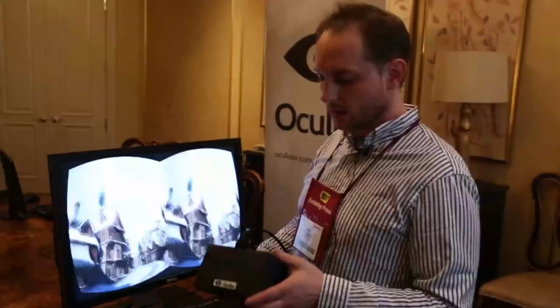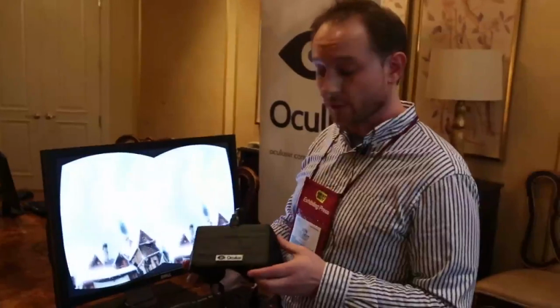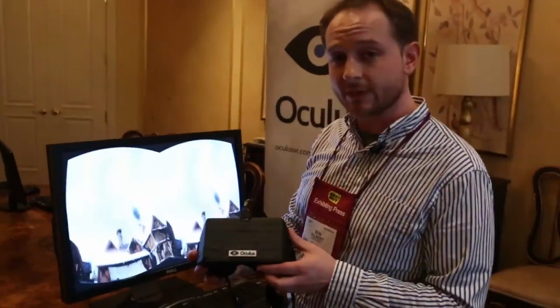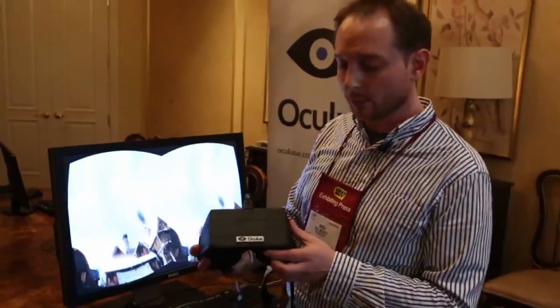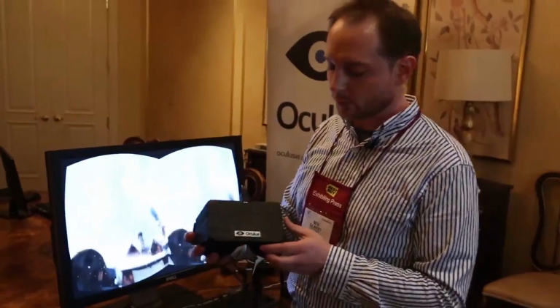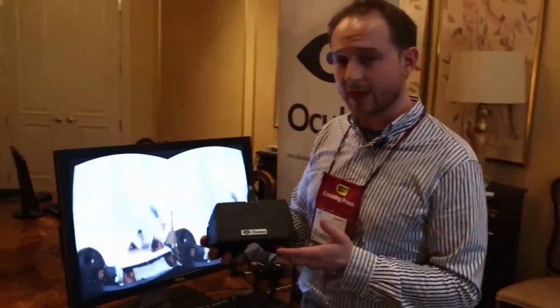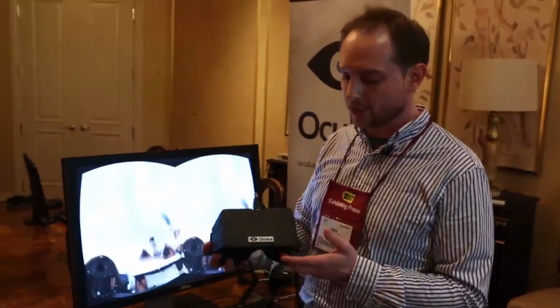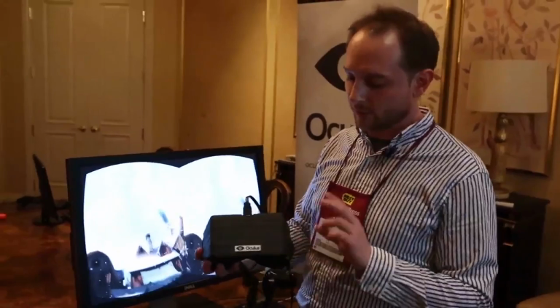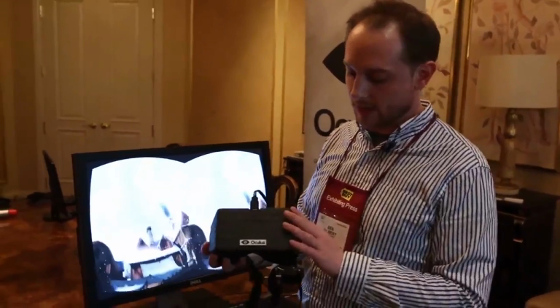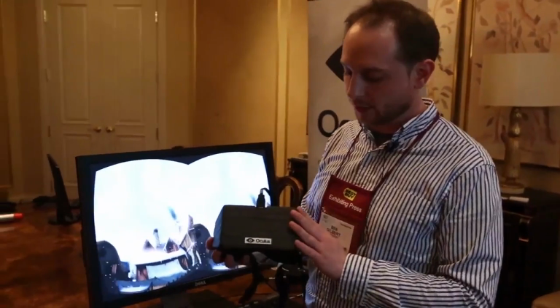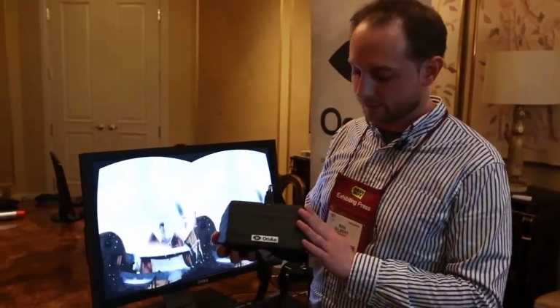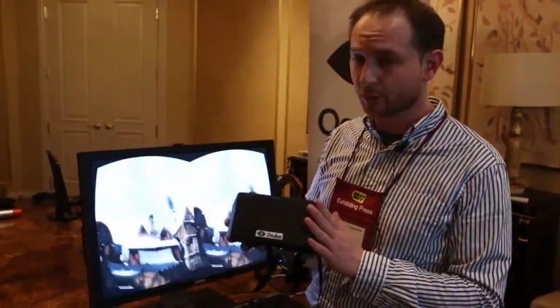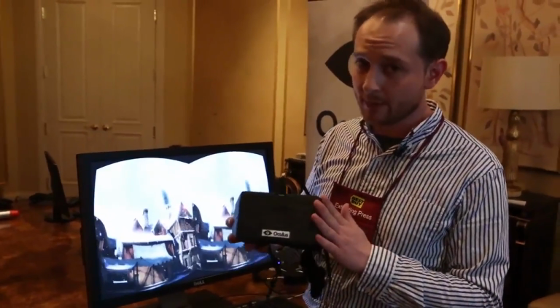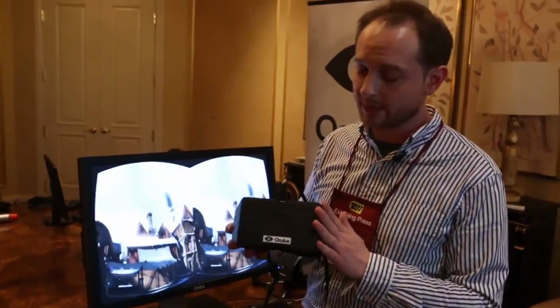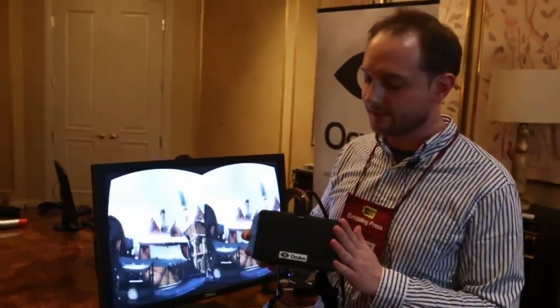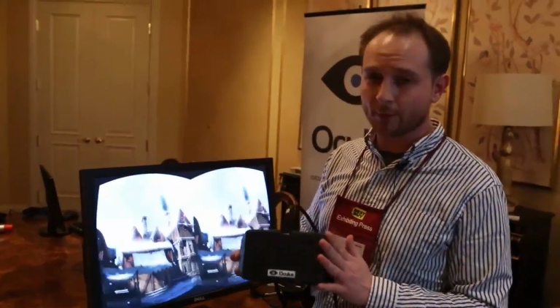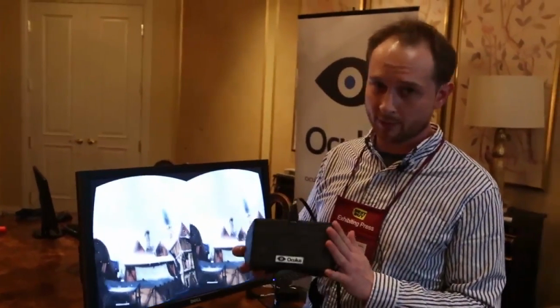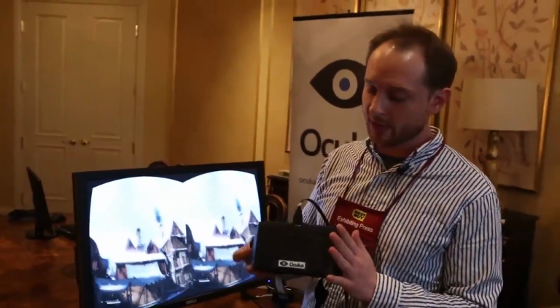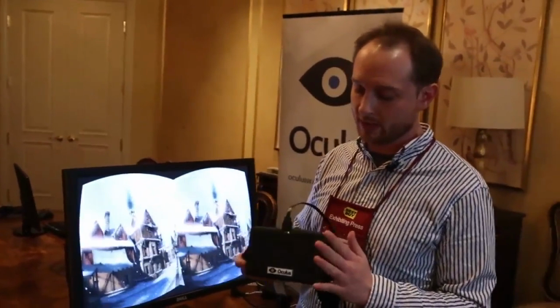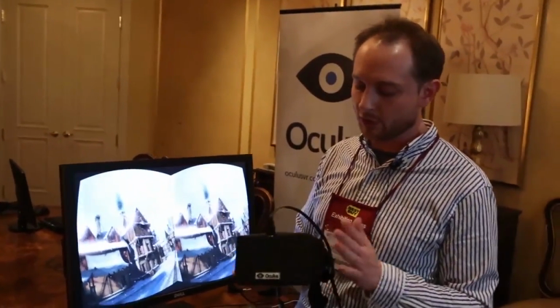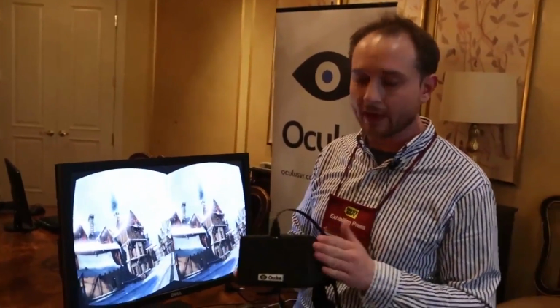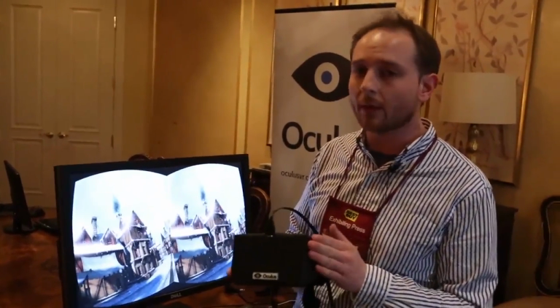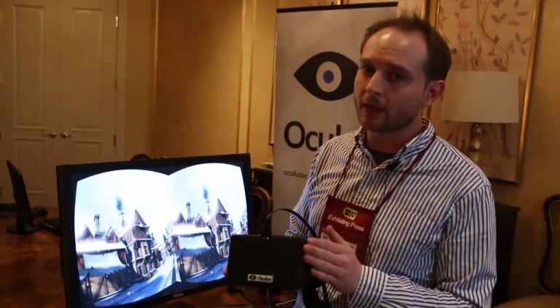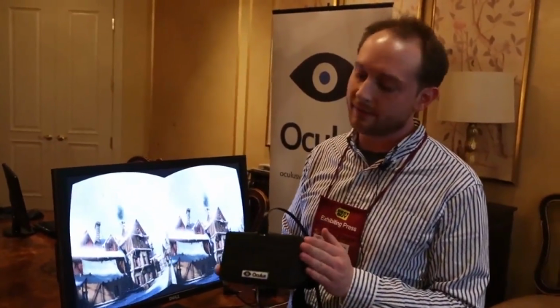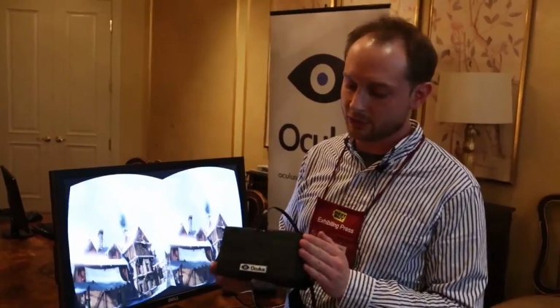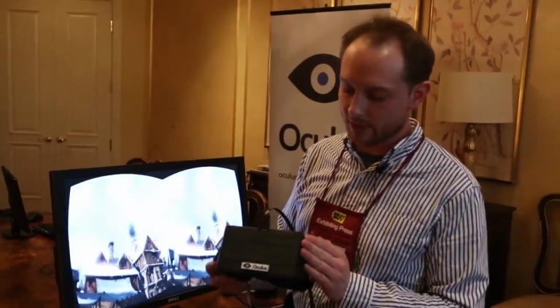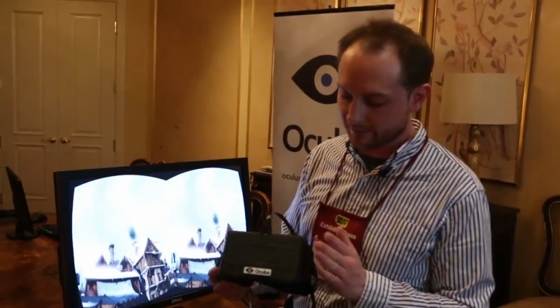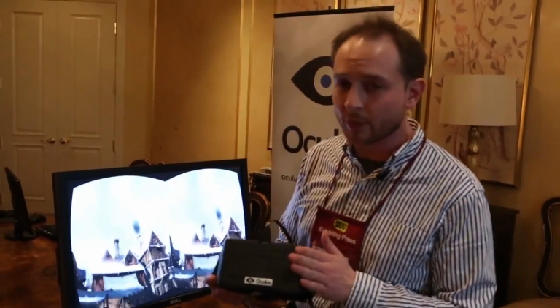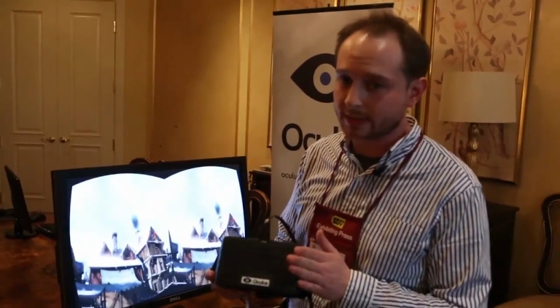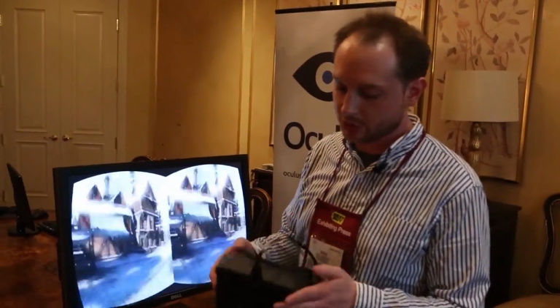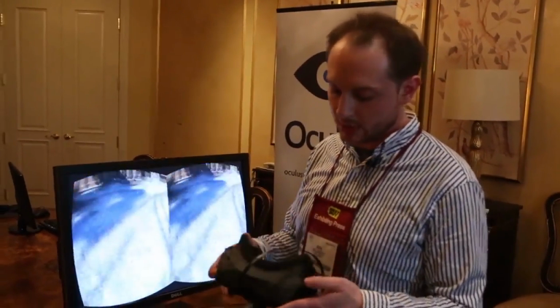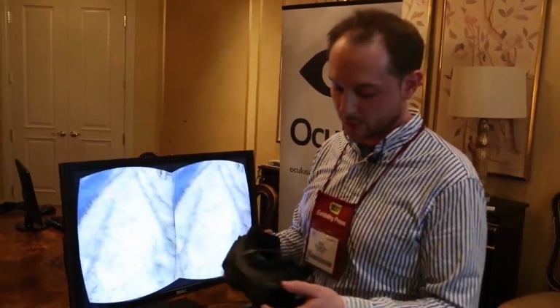Hey folks, this is Ben Gilbert here with Engadget, and we've got the Oculus Rift prototype. This is the developer kit prototype — the original, not the updated 7-inch screen, but the 5.6-inch screen.